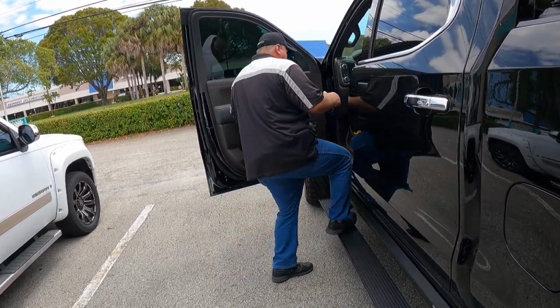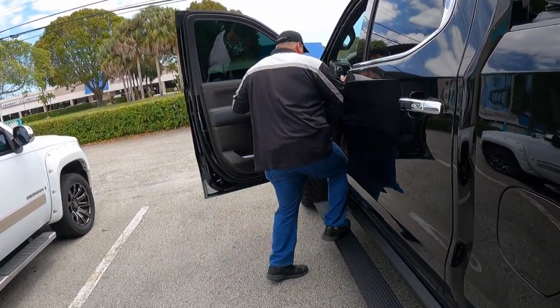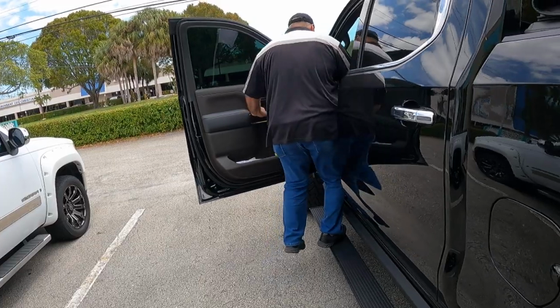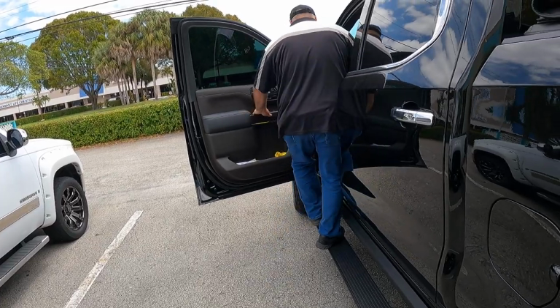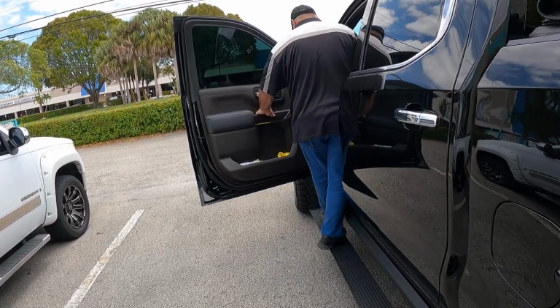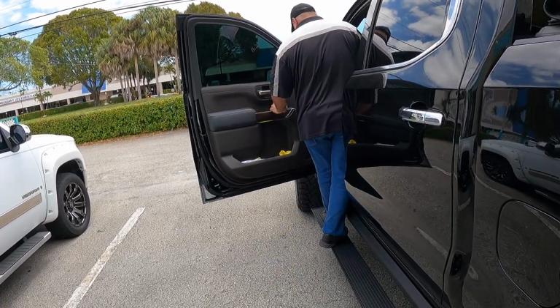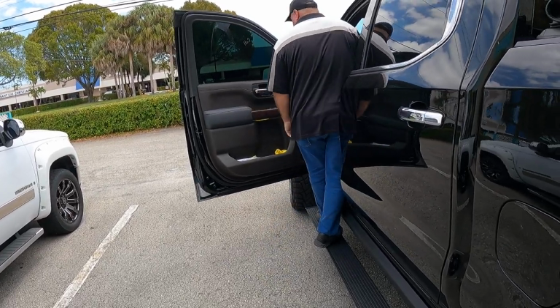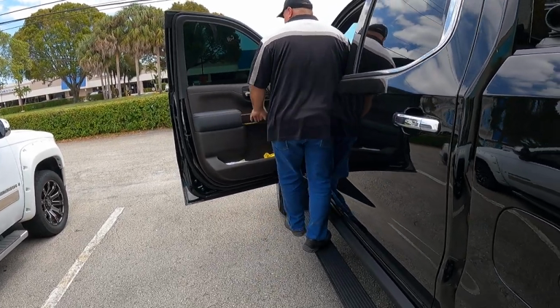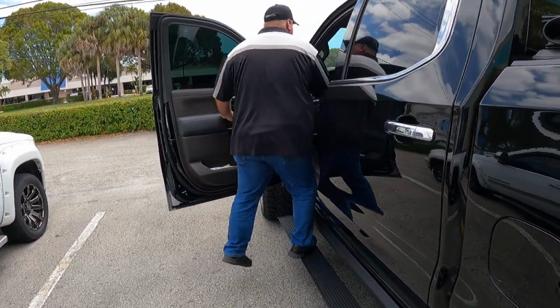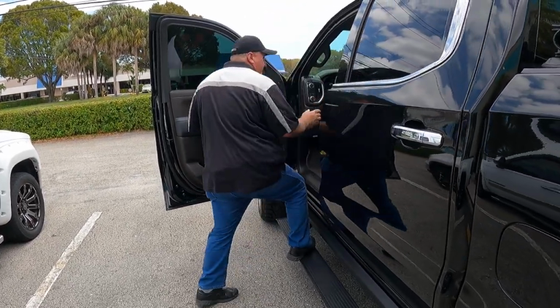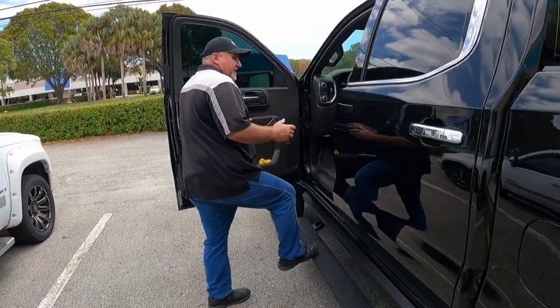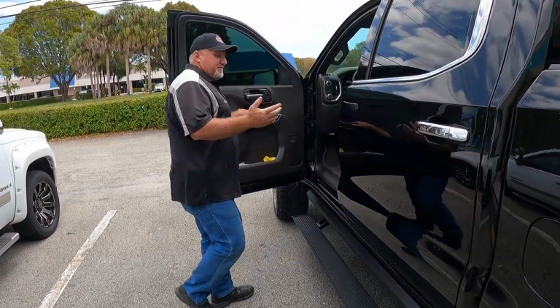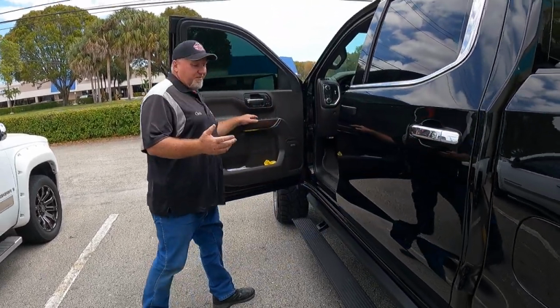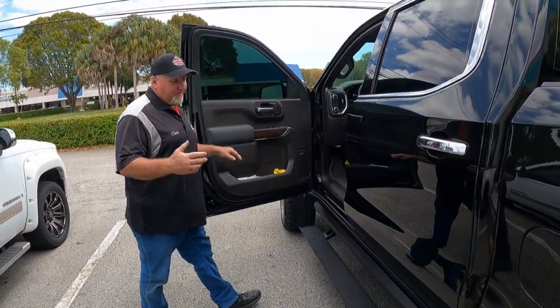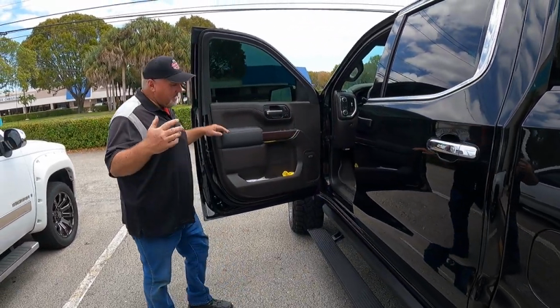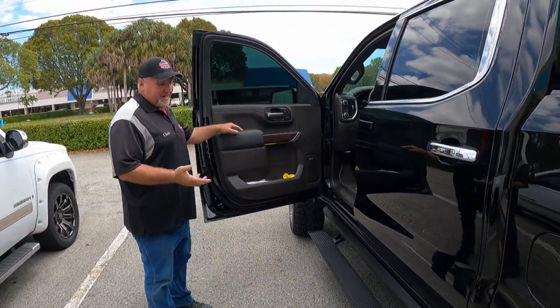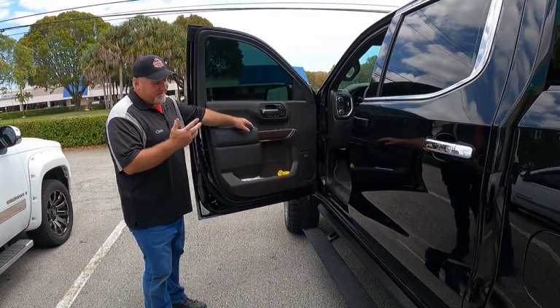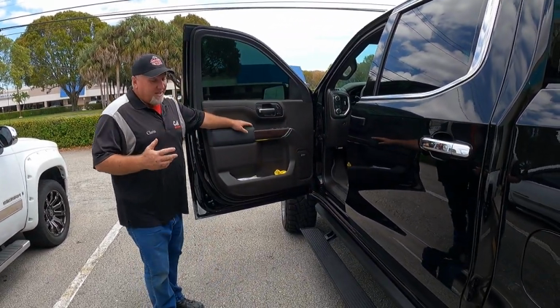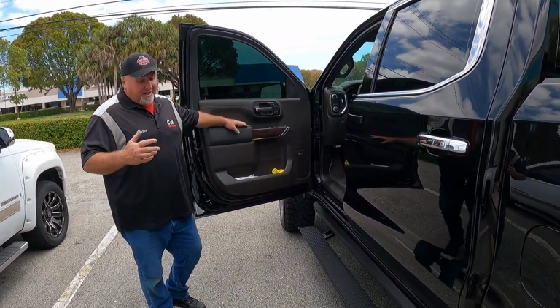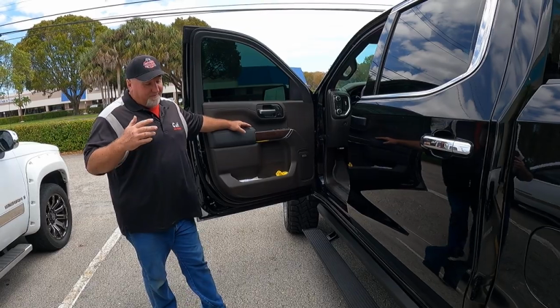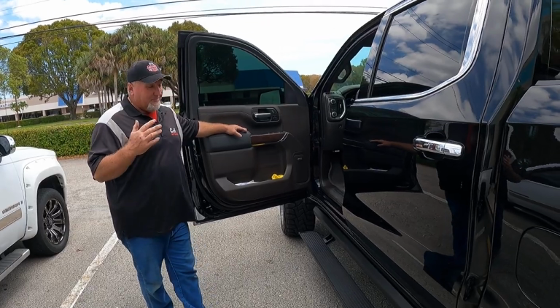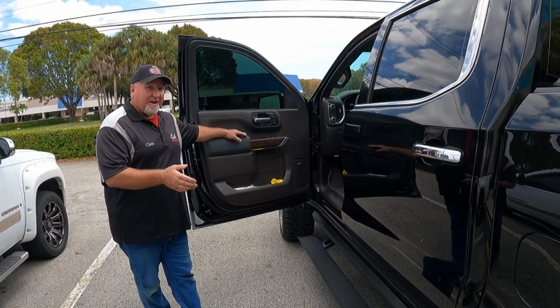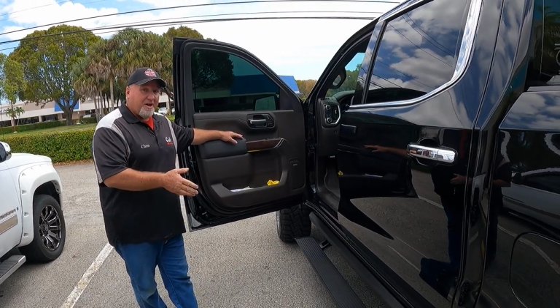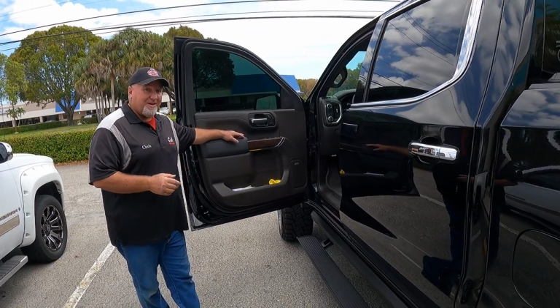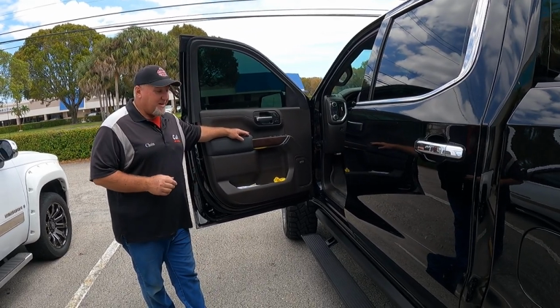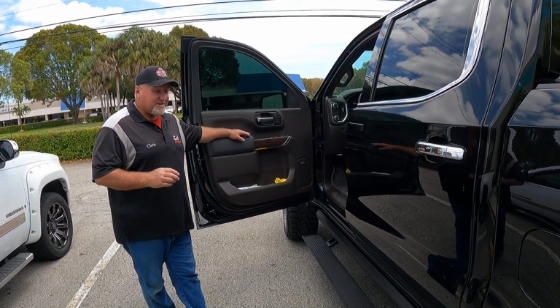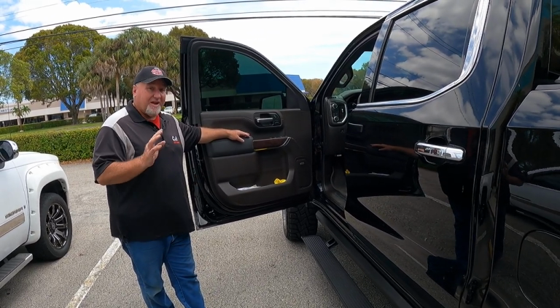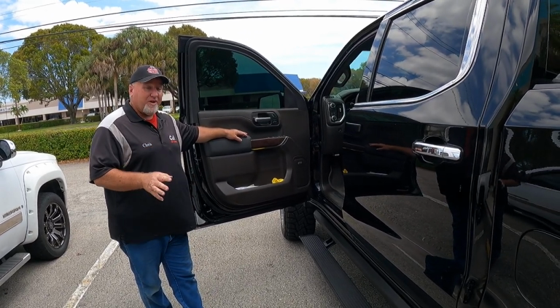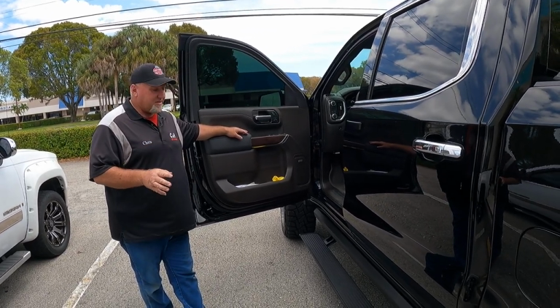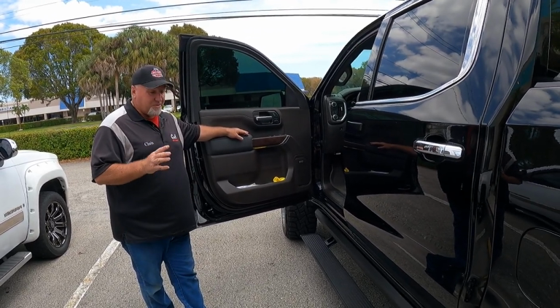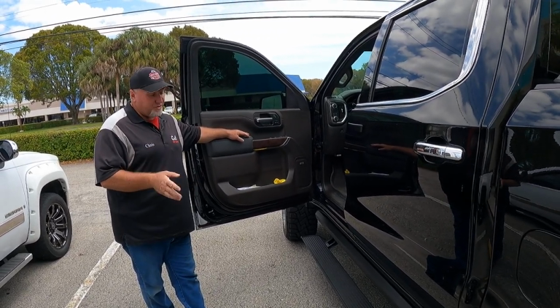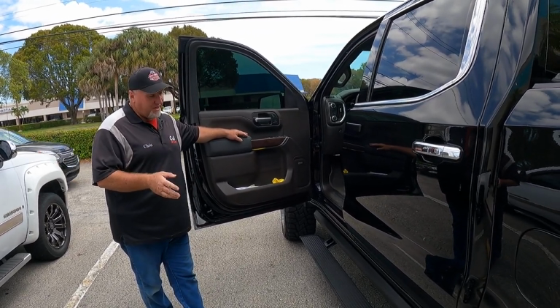It holds 650 pounds — big guys like myself, or a family with big guys, not a problem getting in and out. It's going to handle the weight. It's super strong.